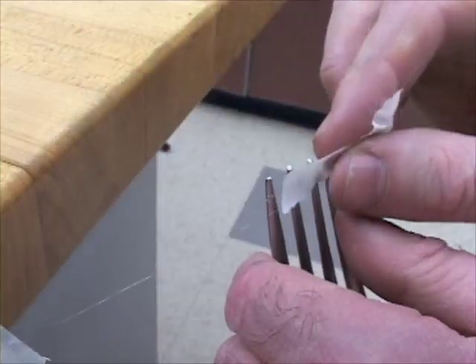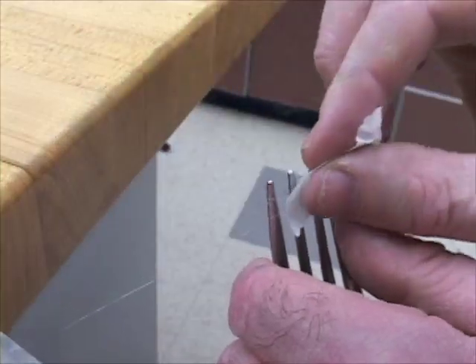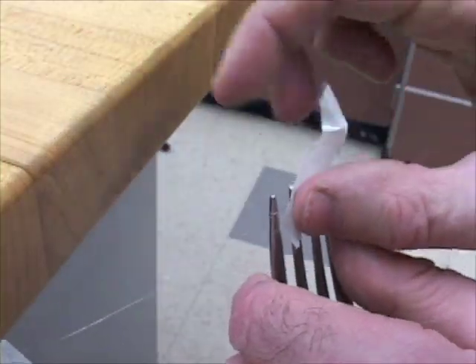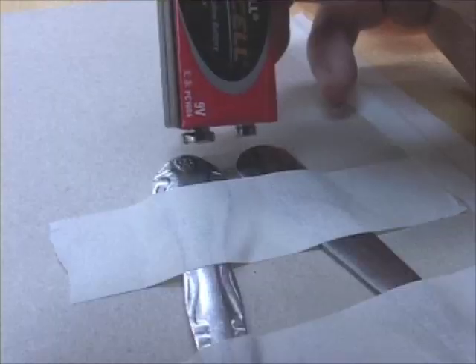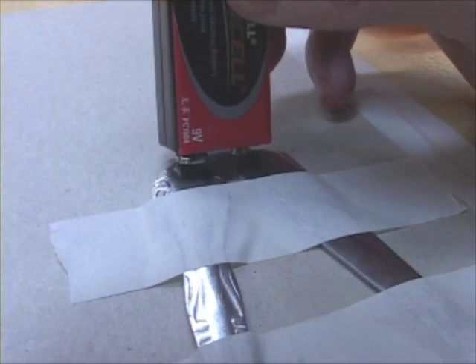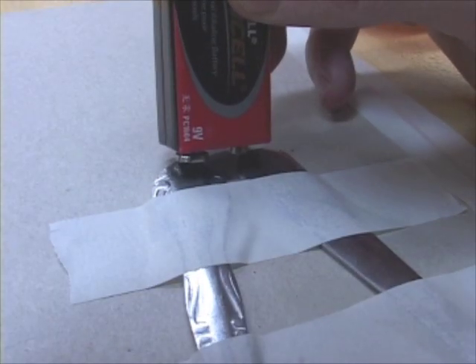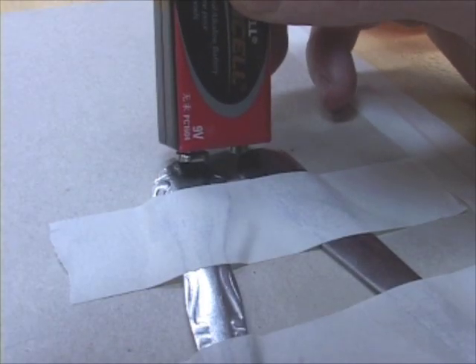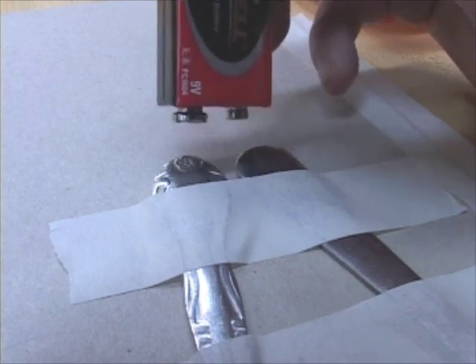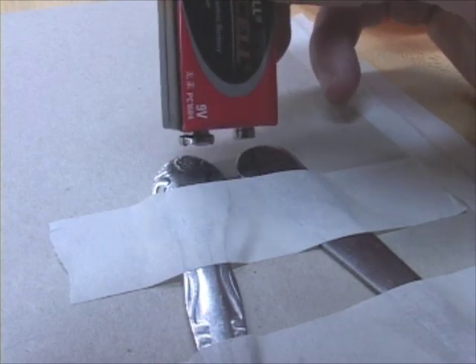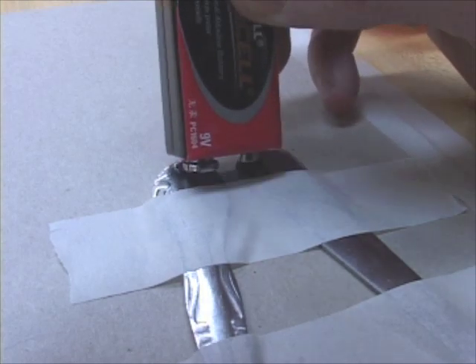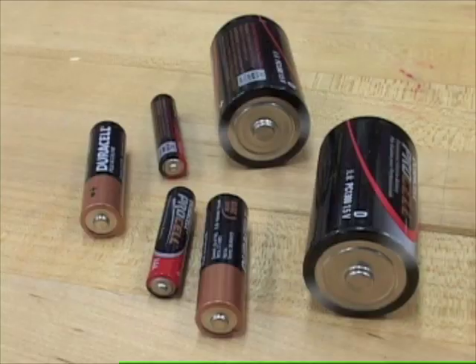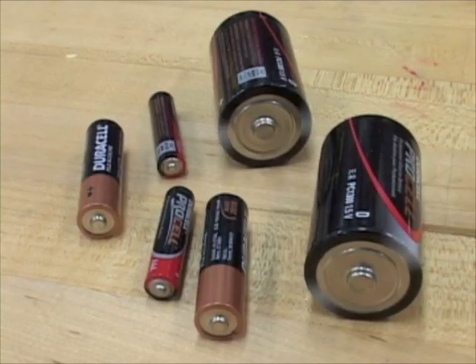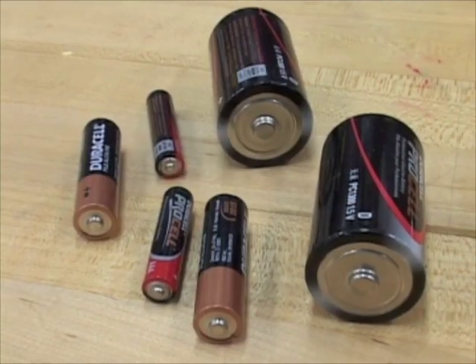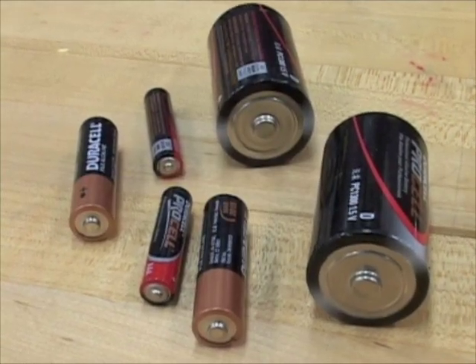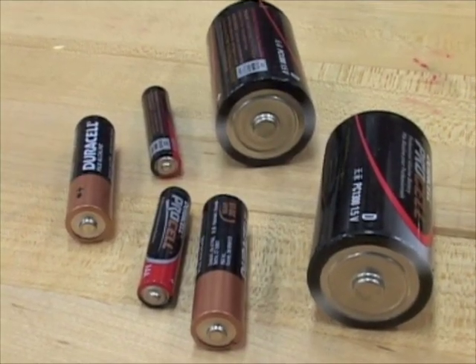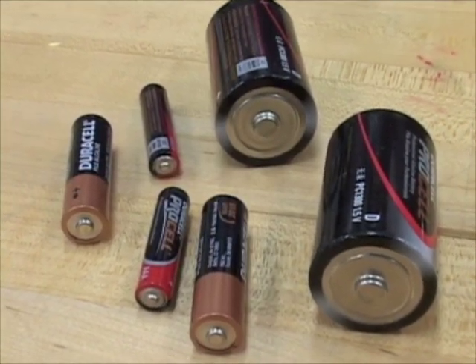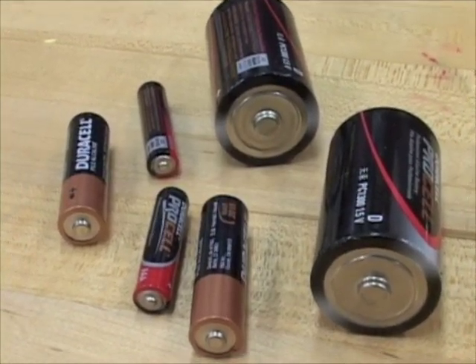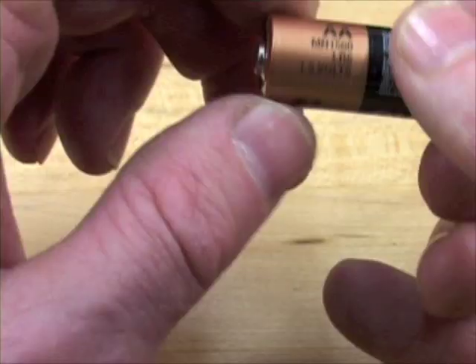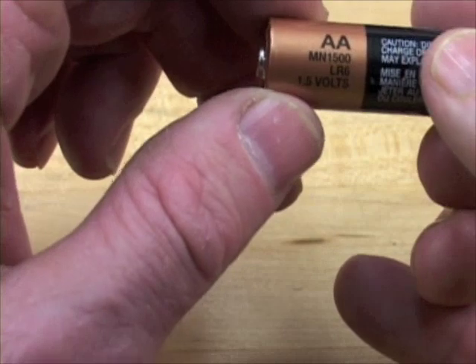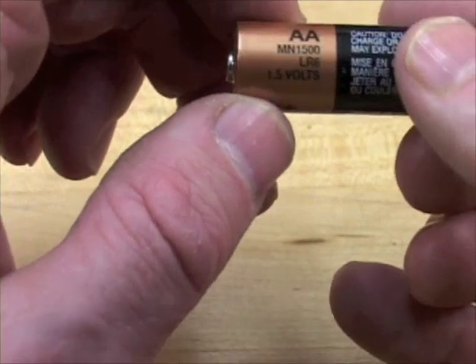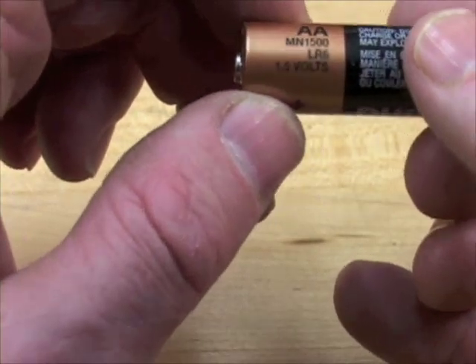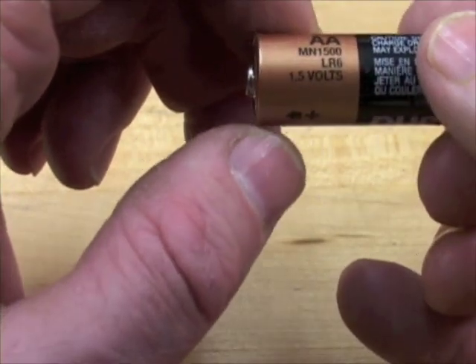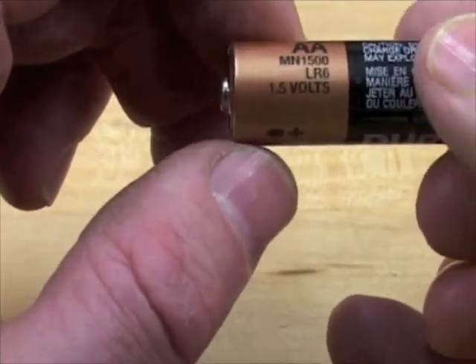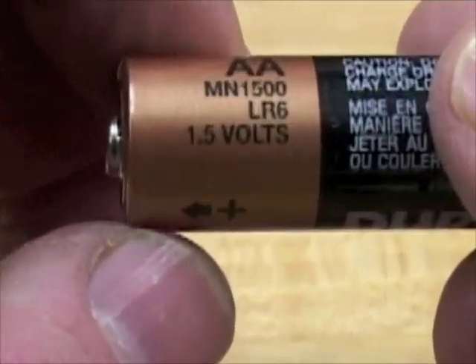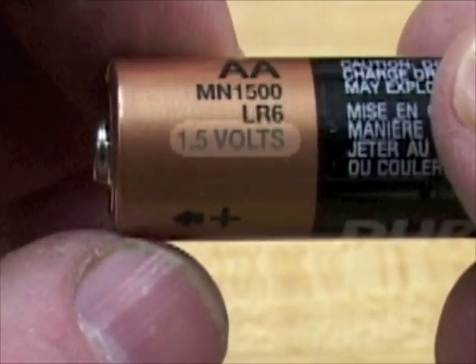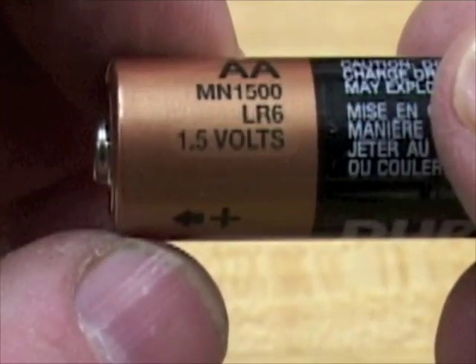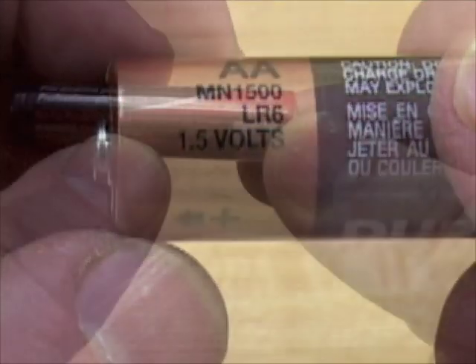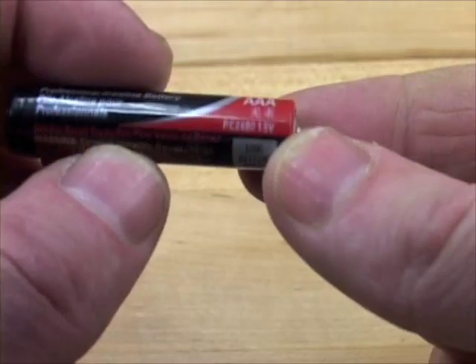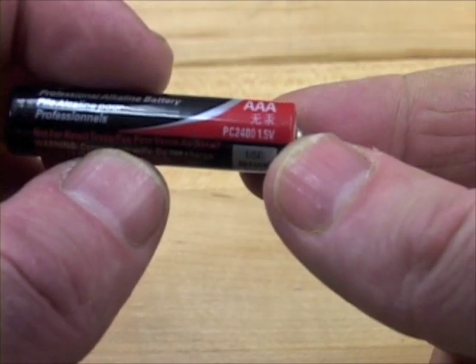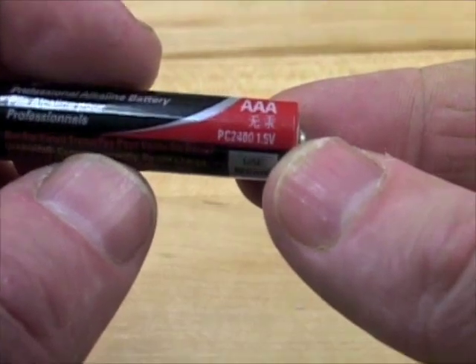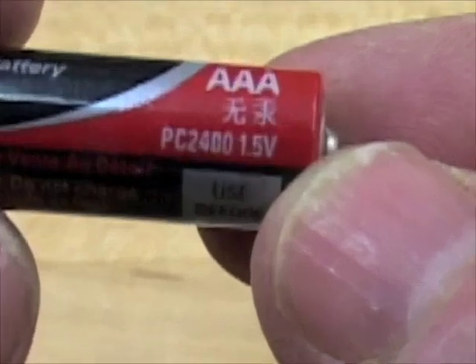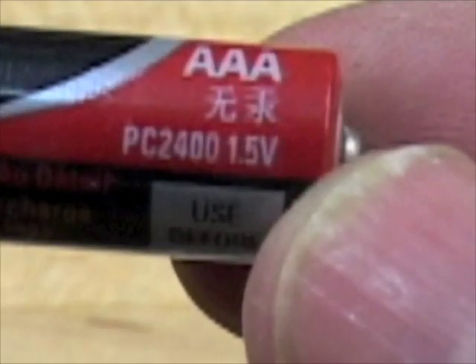Your hot wire cutter is powered by a 9-volt battery, which looks completely different from these. These are all single cells, and they all put out just 1 and a half volts of electrical pressure, no matter what the size.